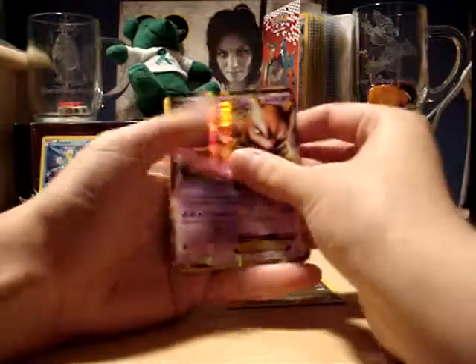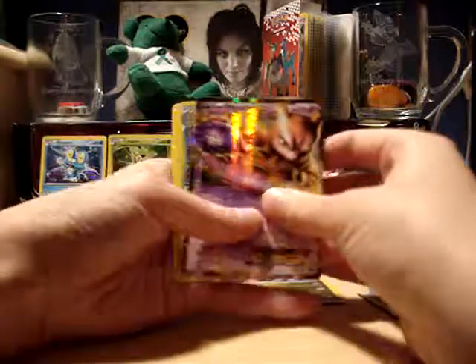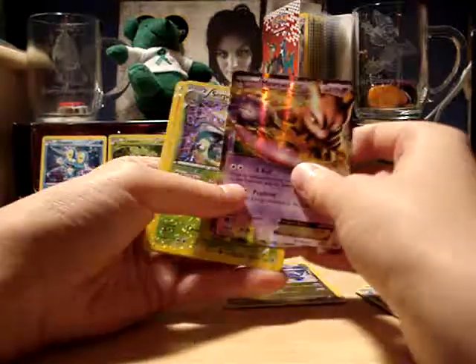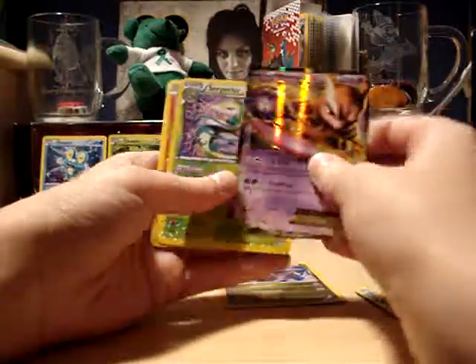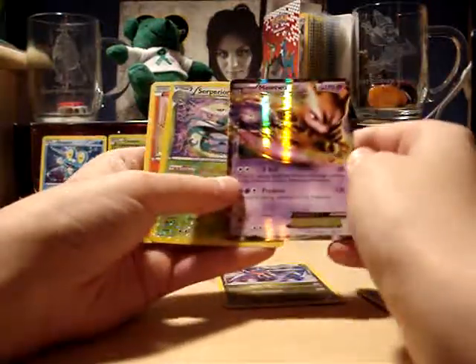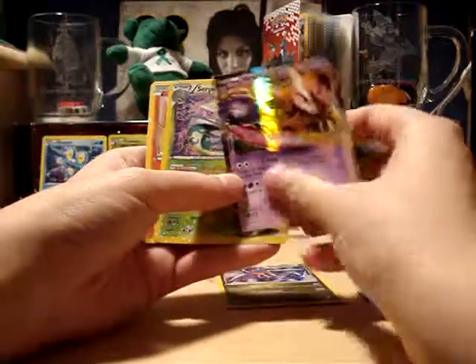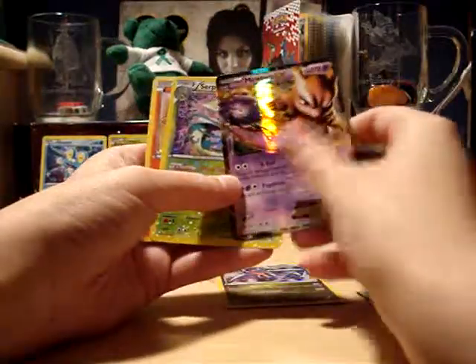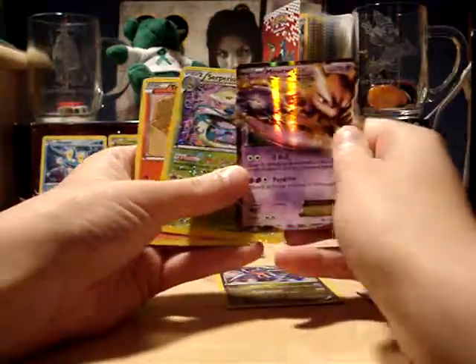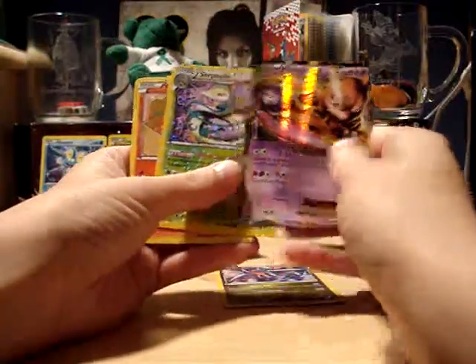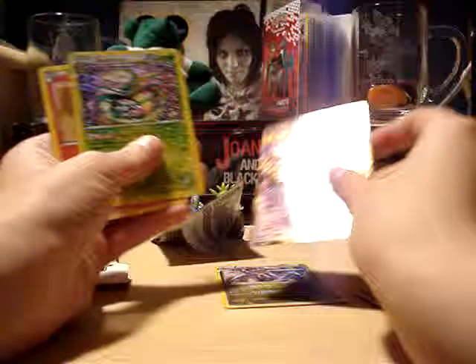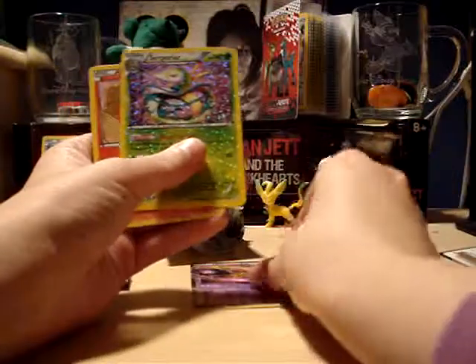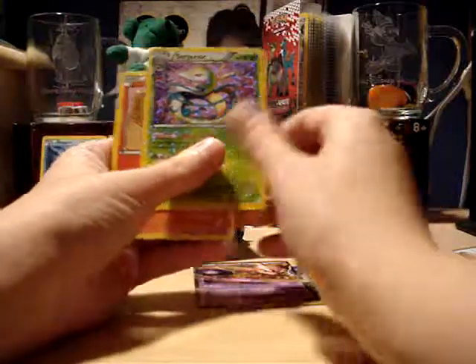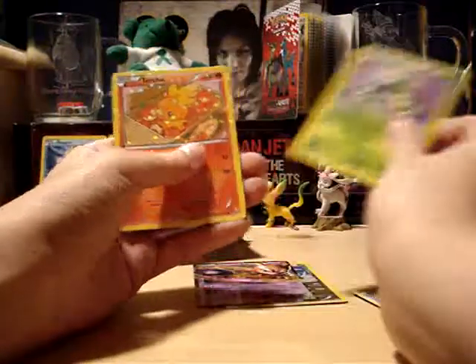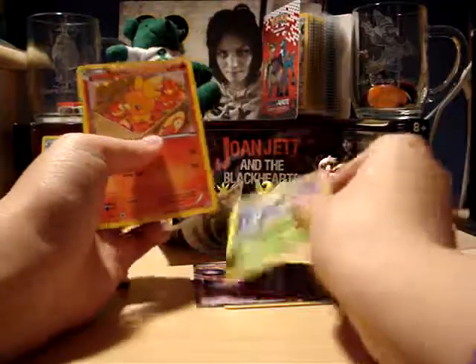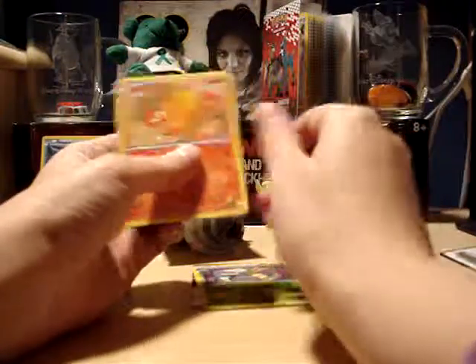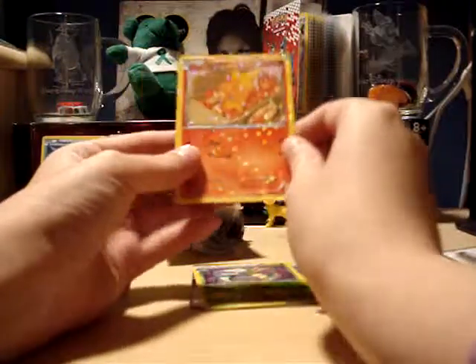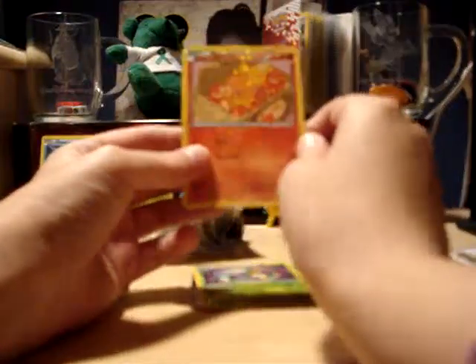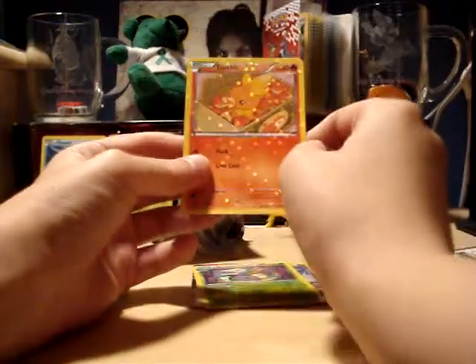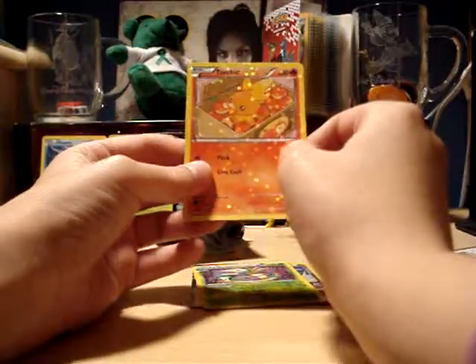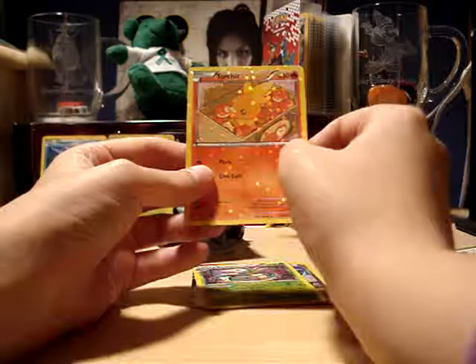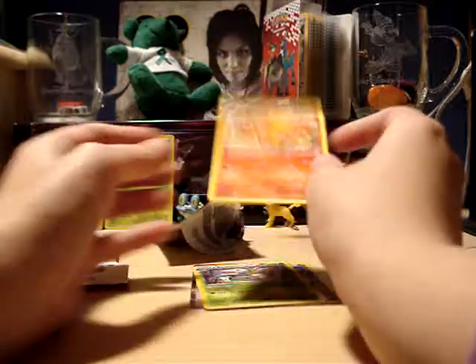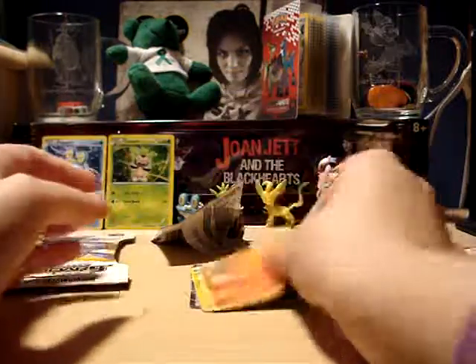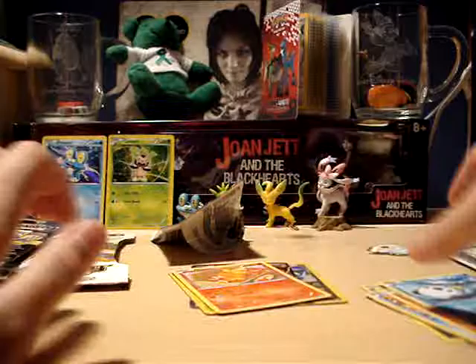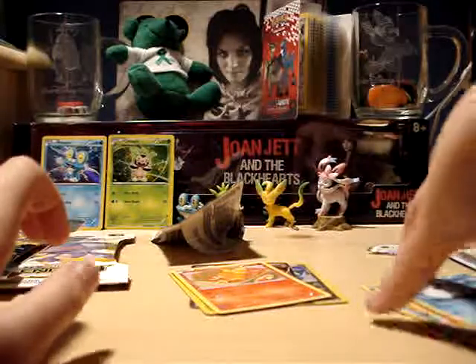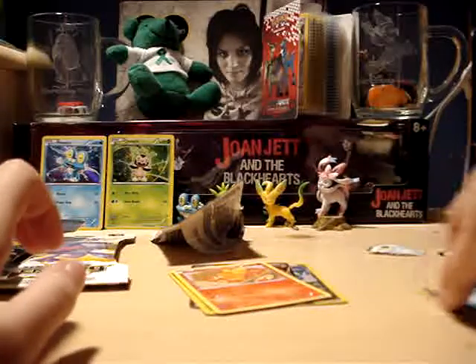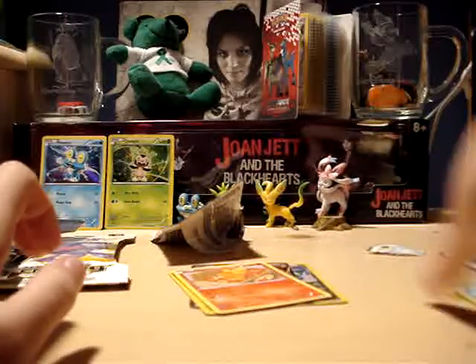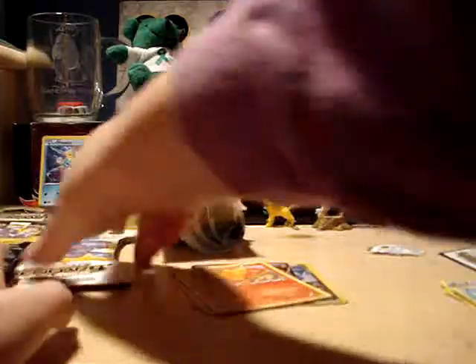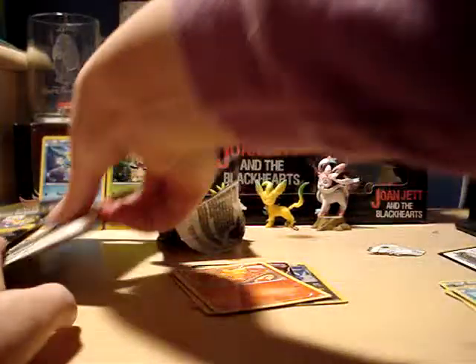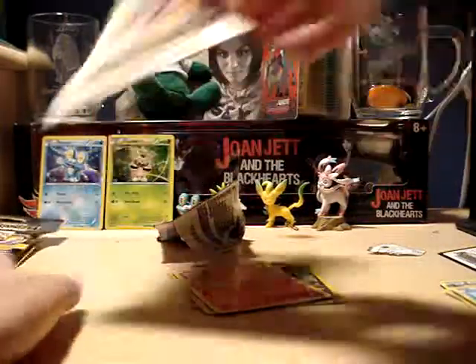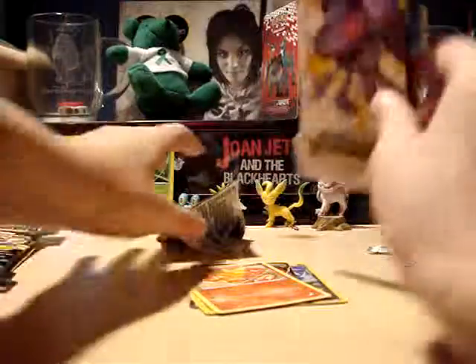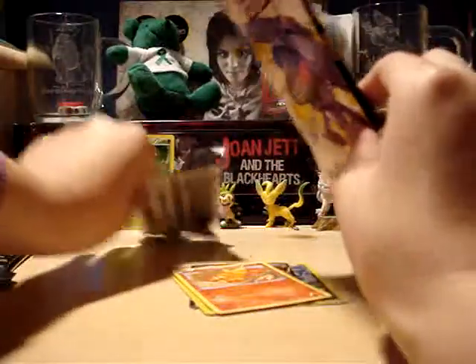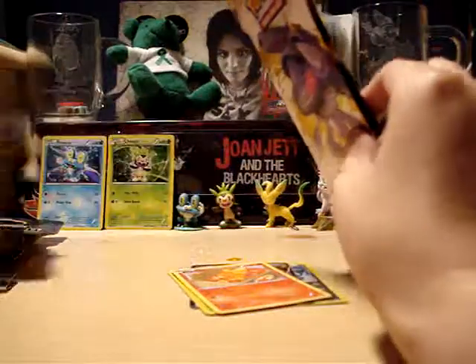Nice — that's a reprint but it's still really nice to pull a Mewtwo EX, Superior, and an adorable Torchic and some Apples. Alright, that's that one.